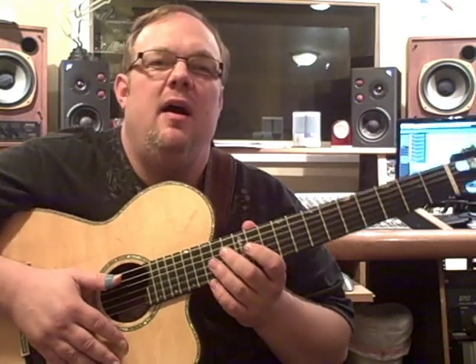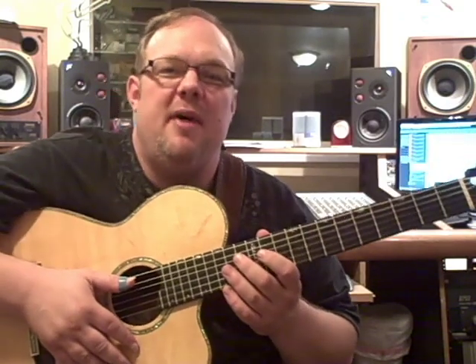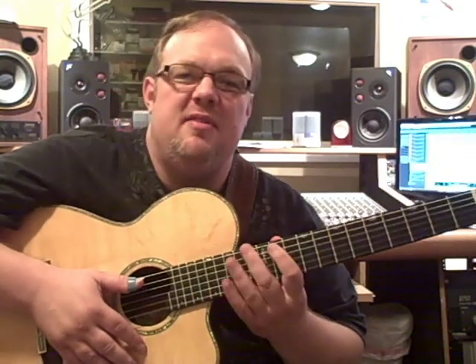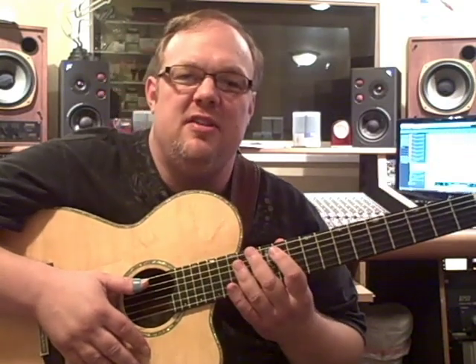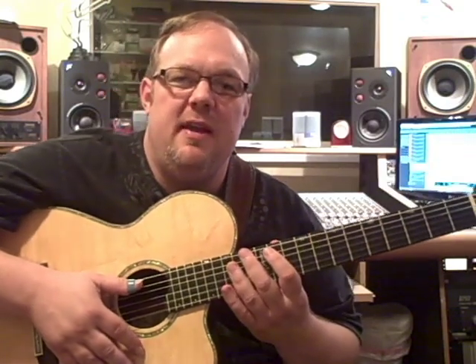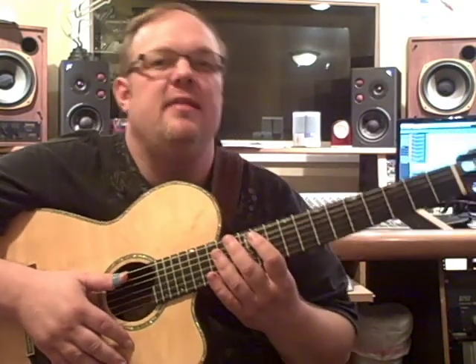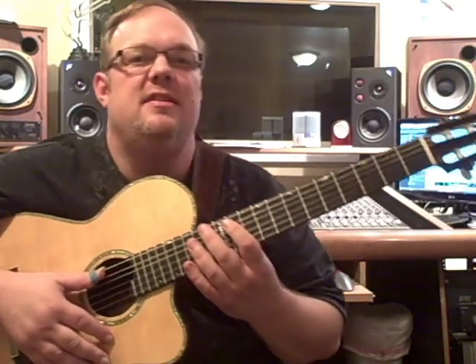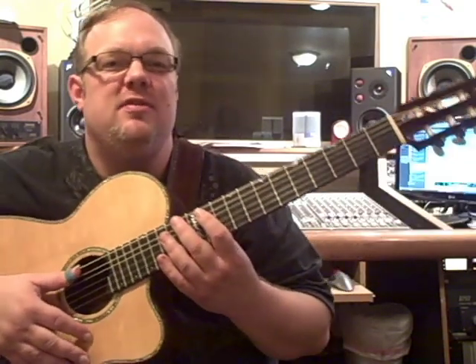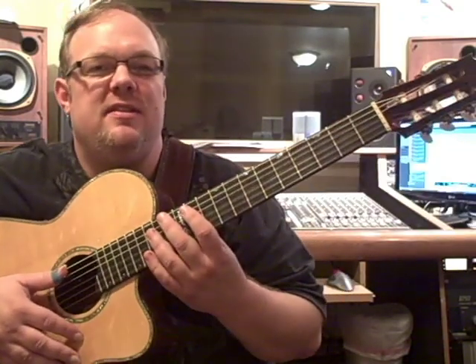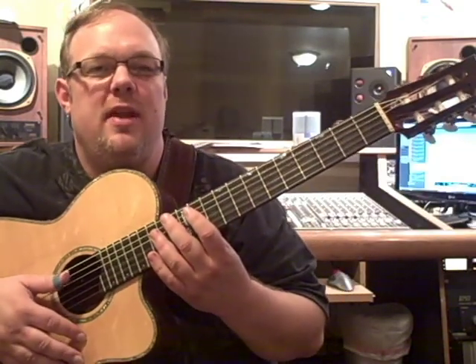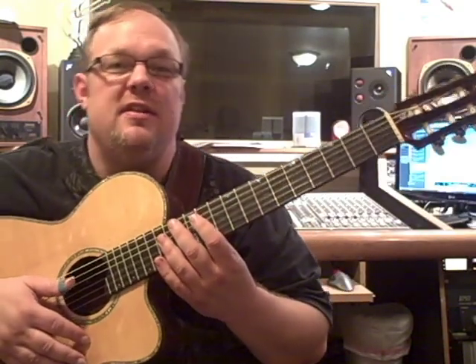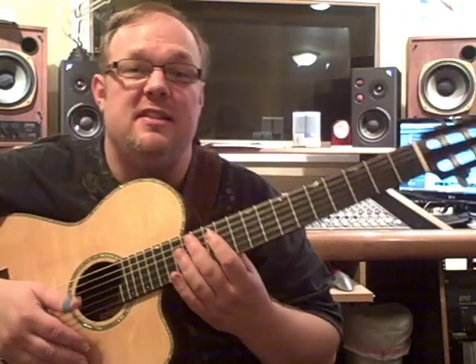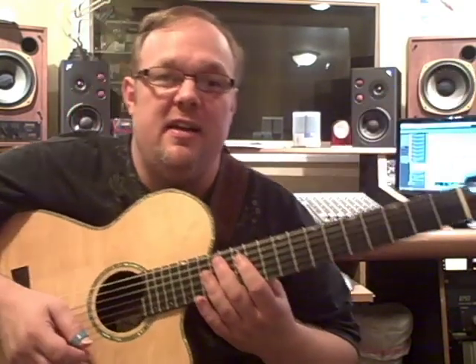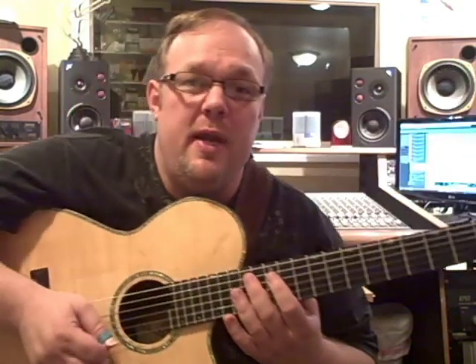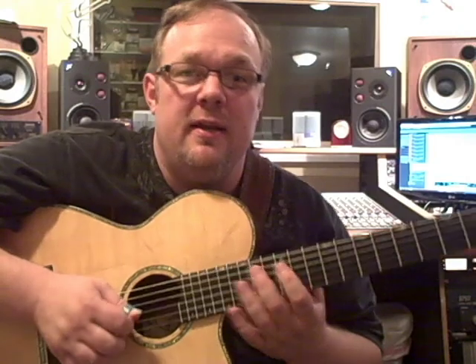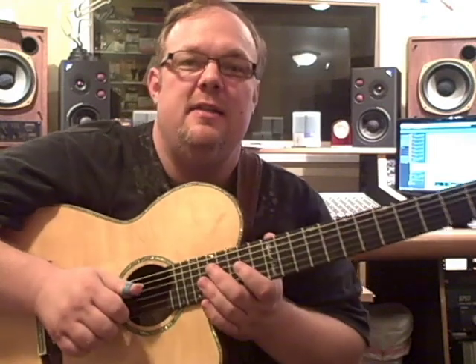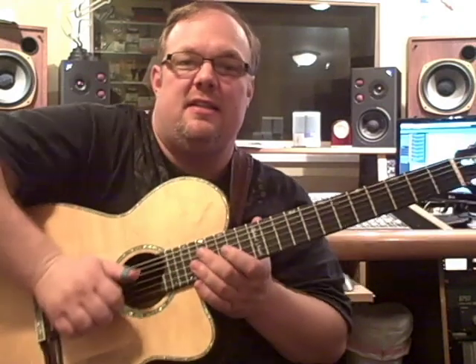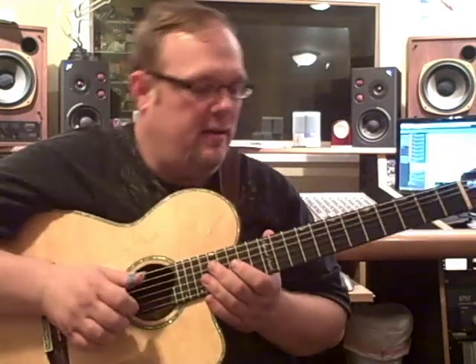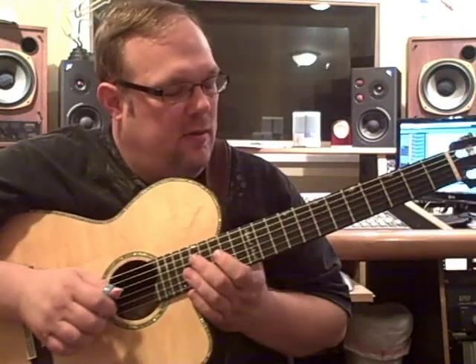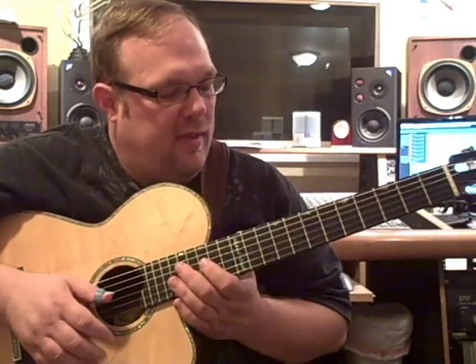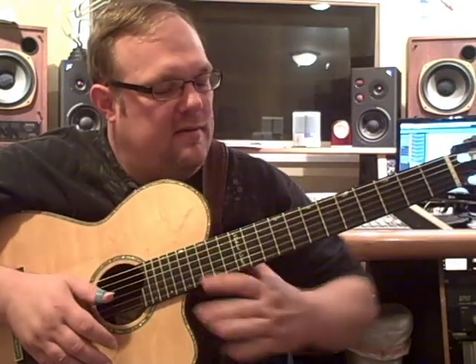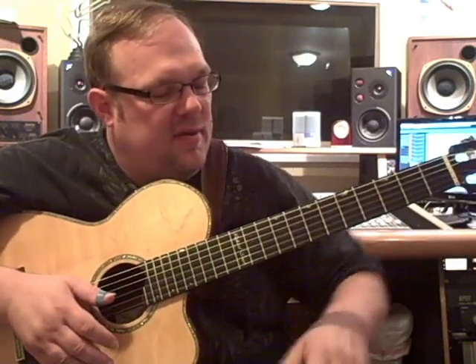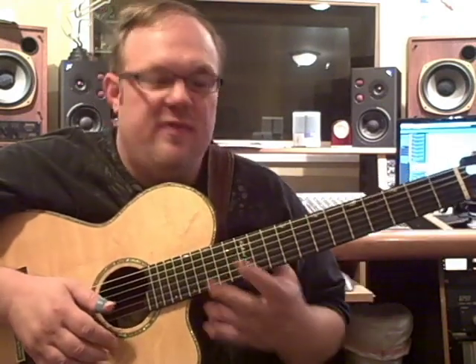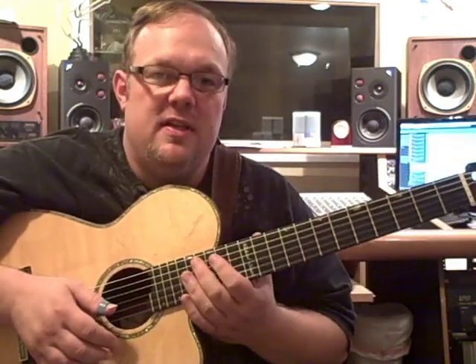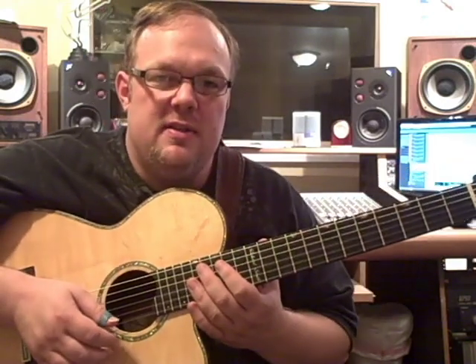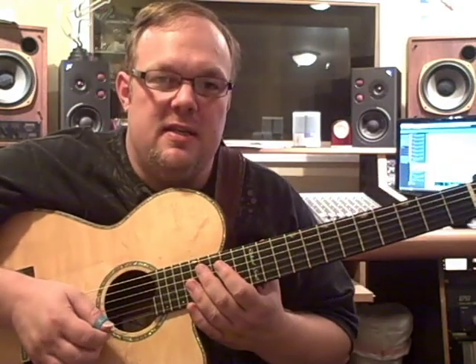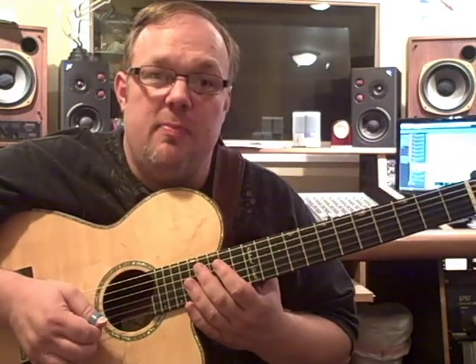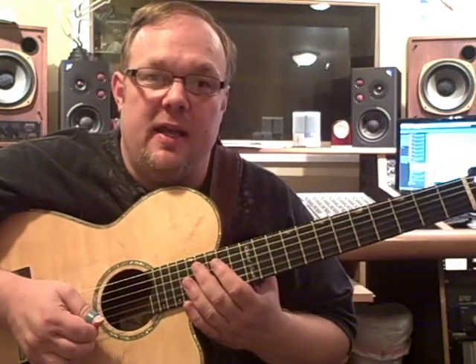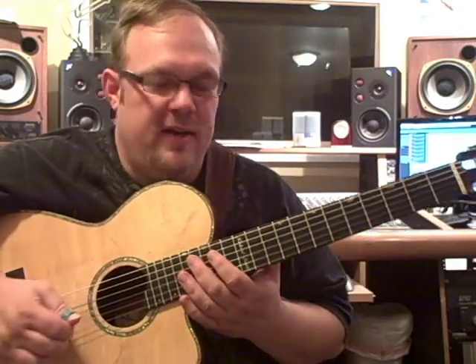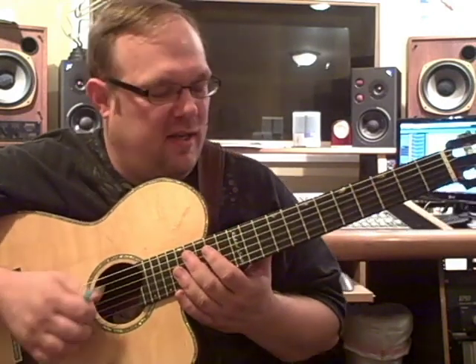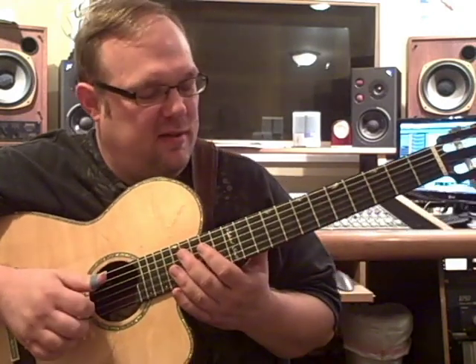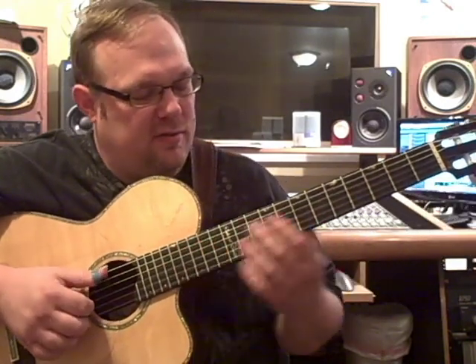Hi, my name is Richard Smith. This is Tunesmith Studios and this is the Lick of the Week. This is what they sometimes refer to as the Super Lick in fingerstyle circles.